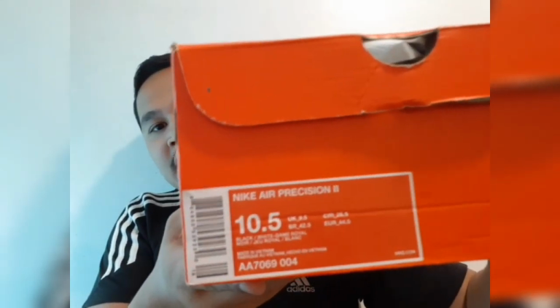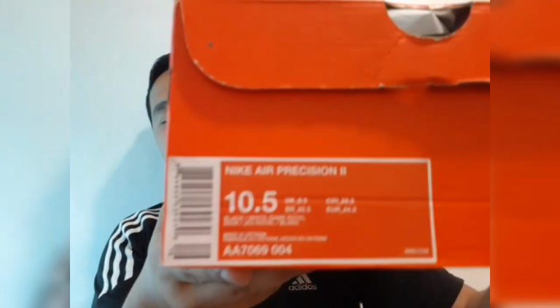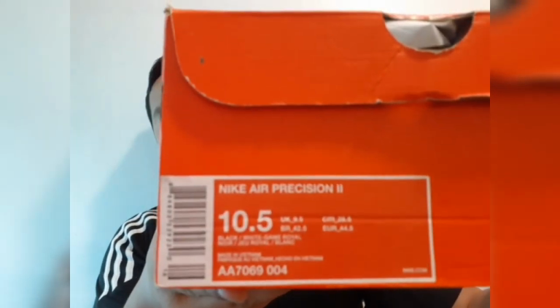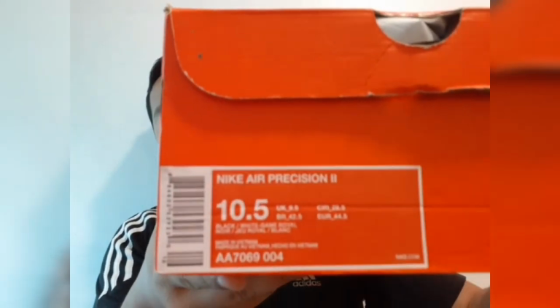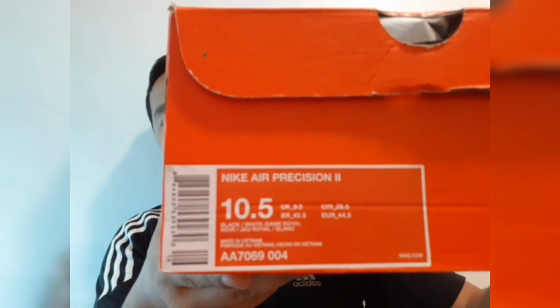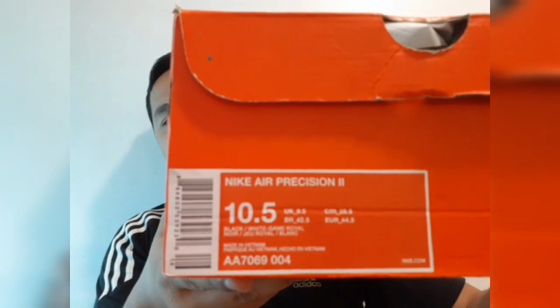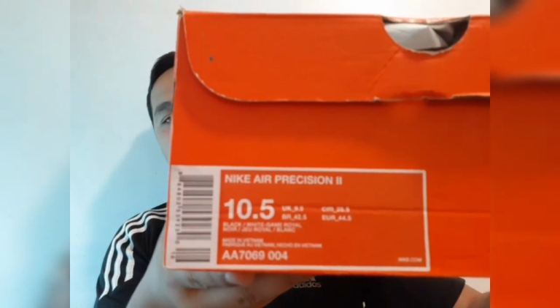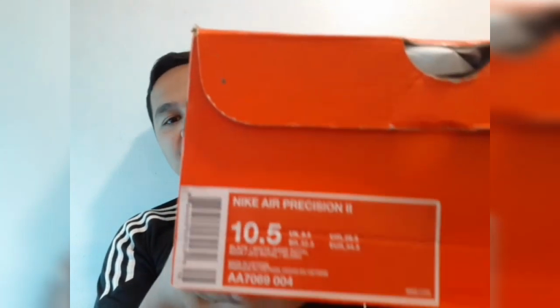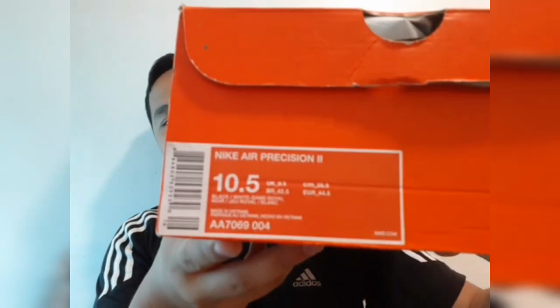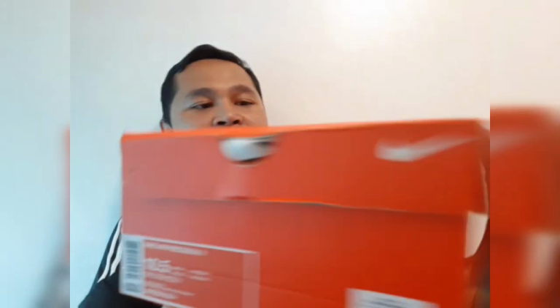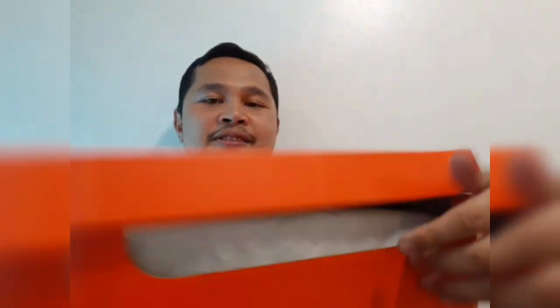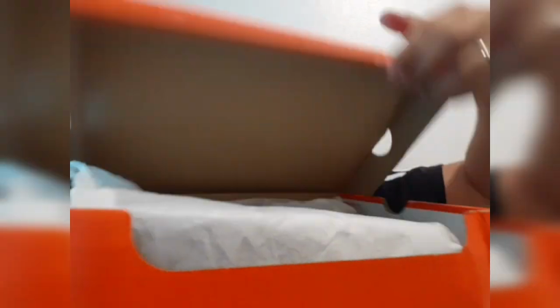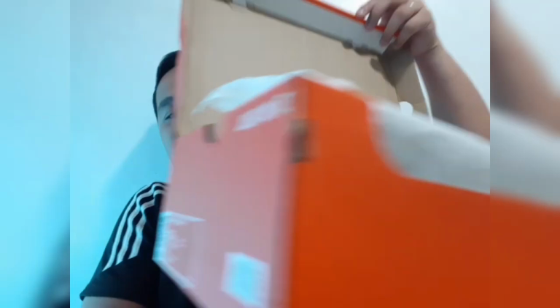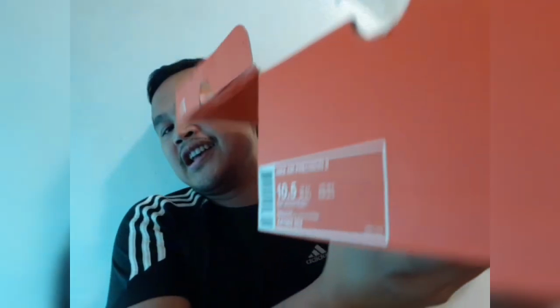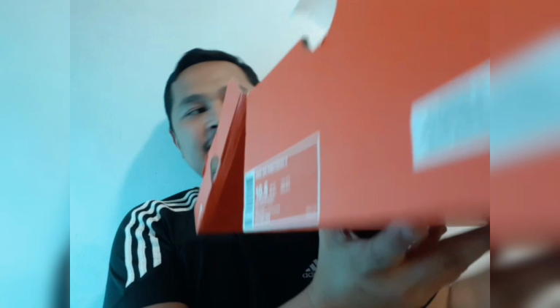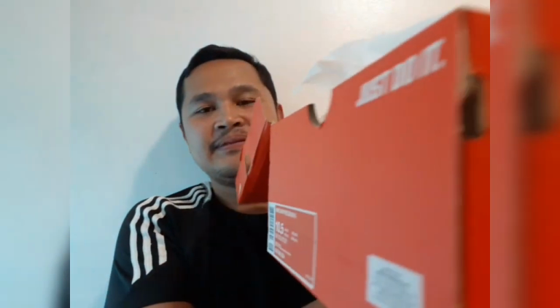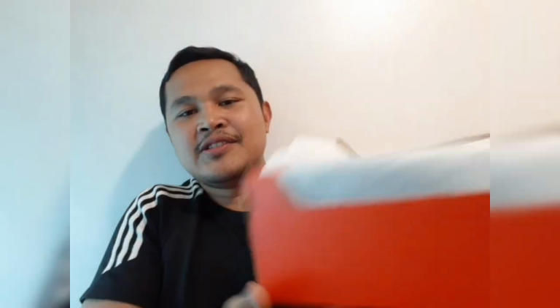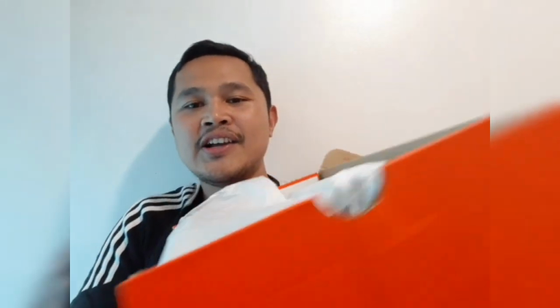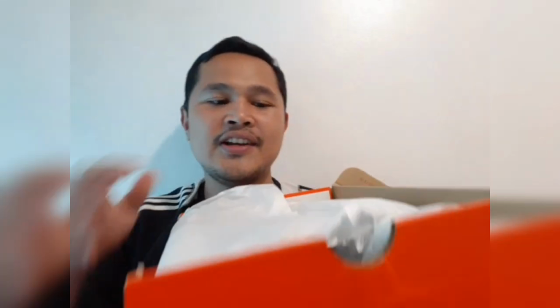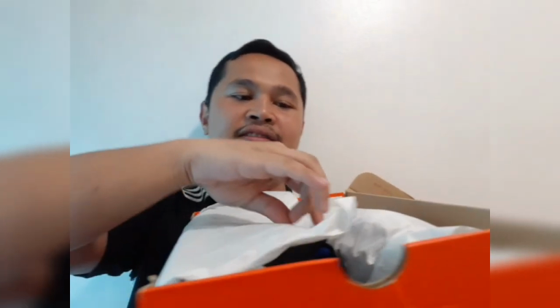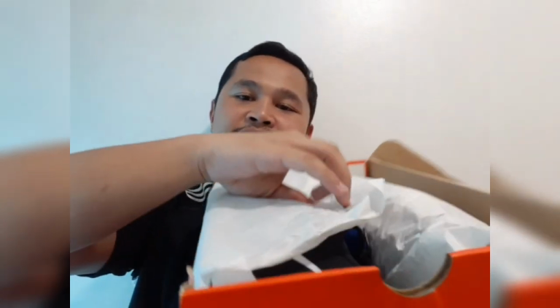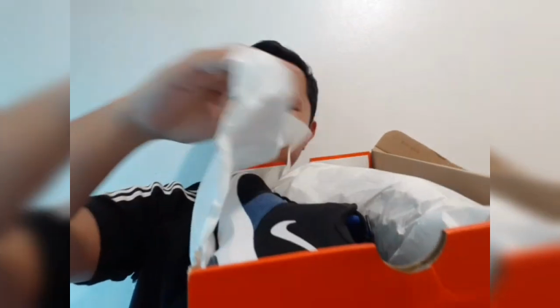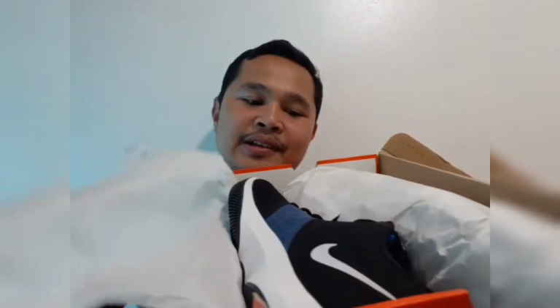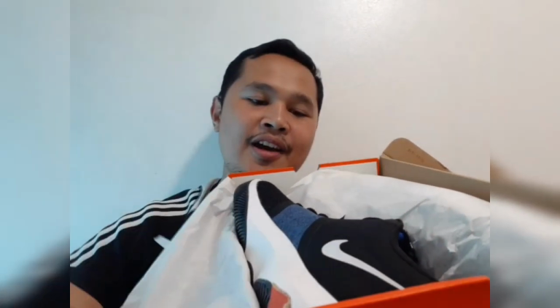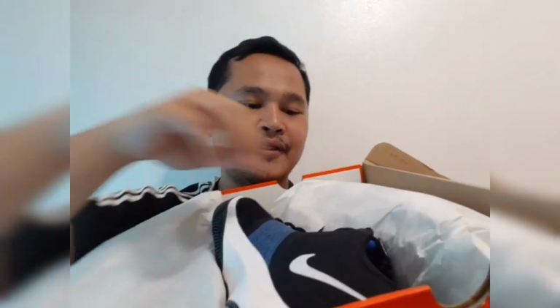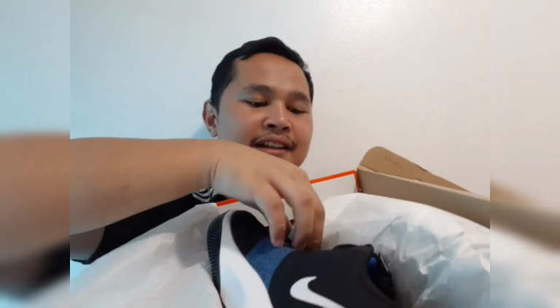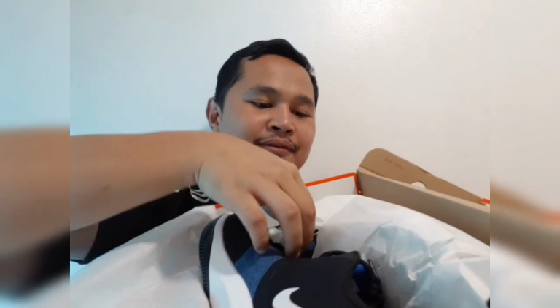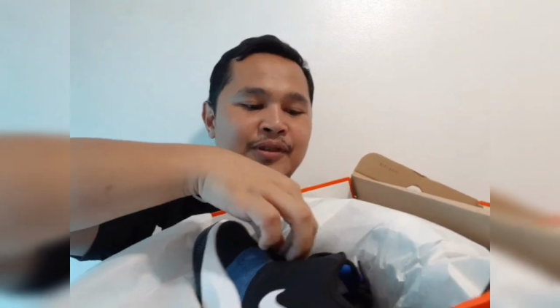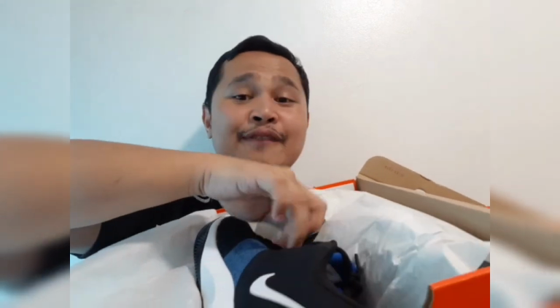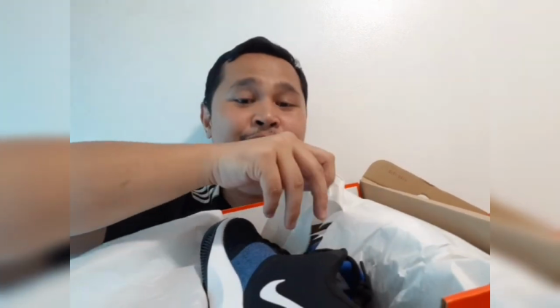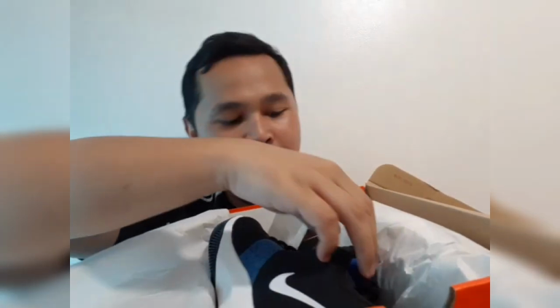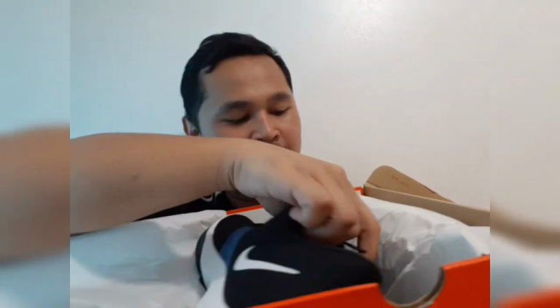It's called the Nike Air Precision 2. Are you ready to see it? Look at that — we're going to have a review of this shoe.